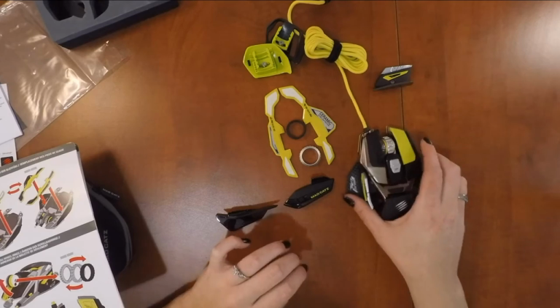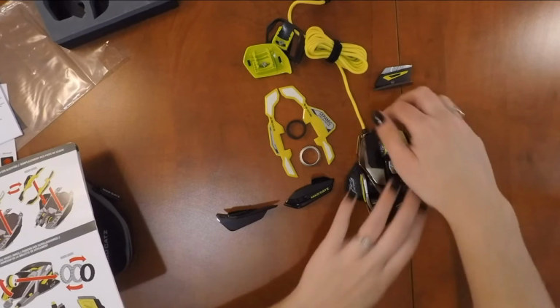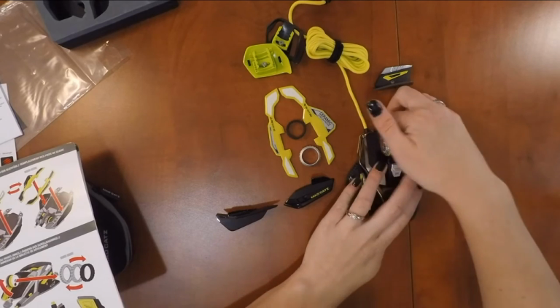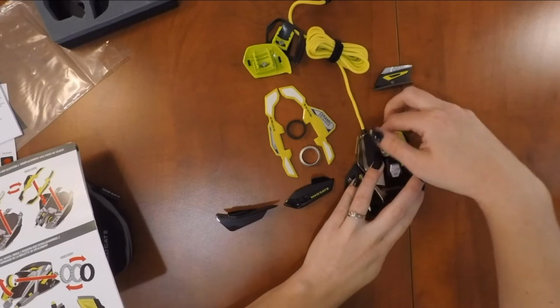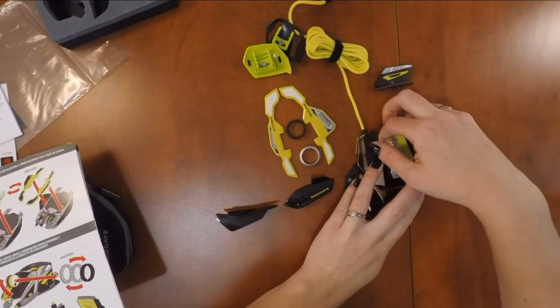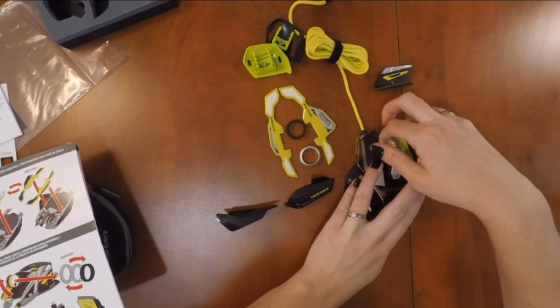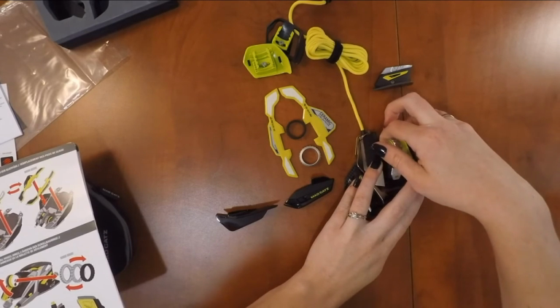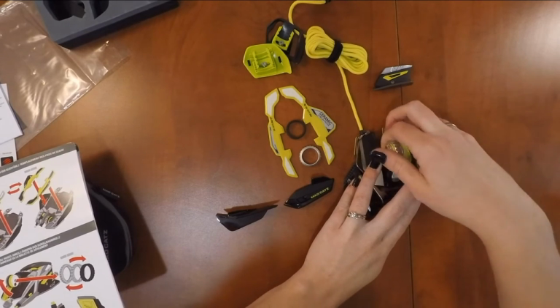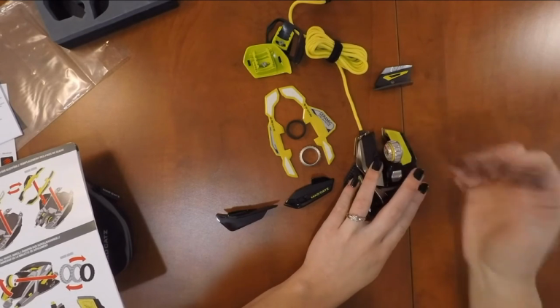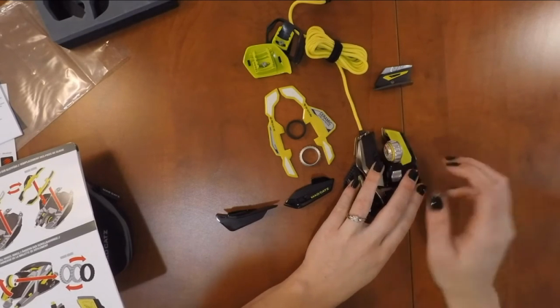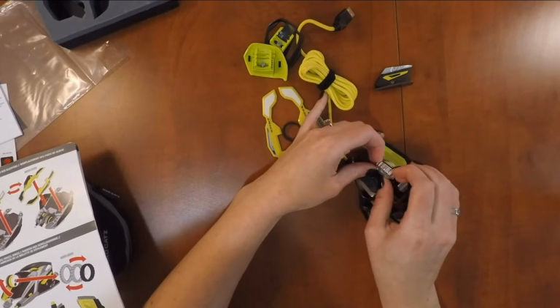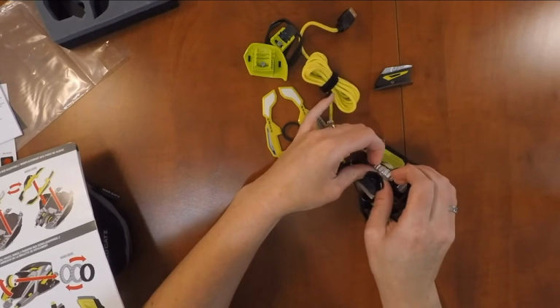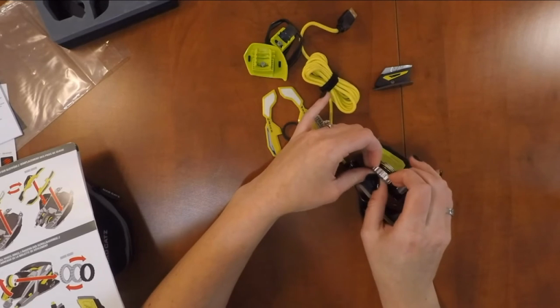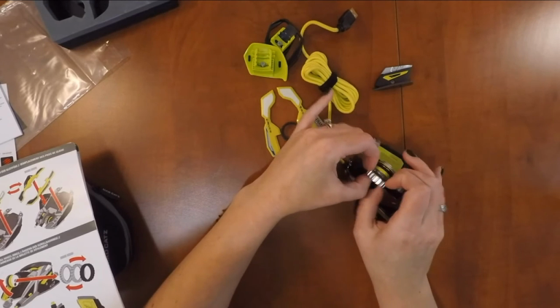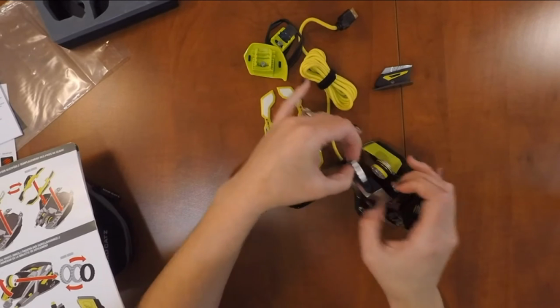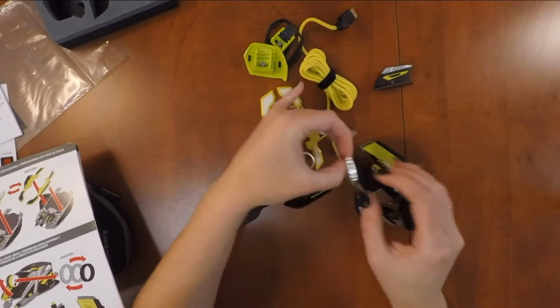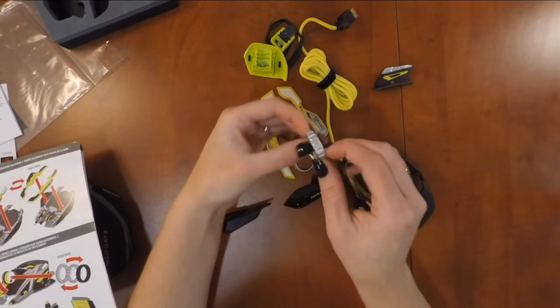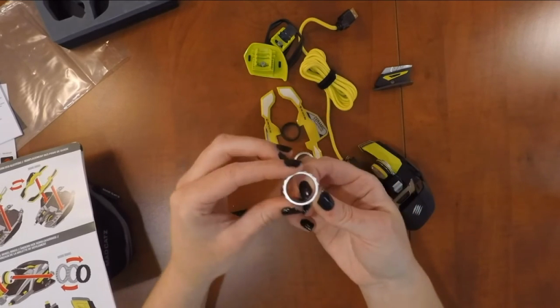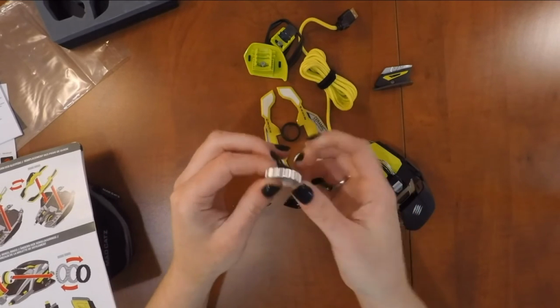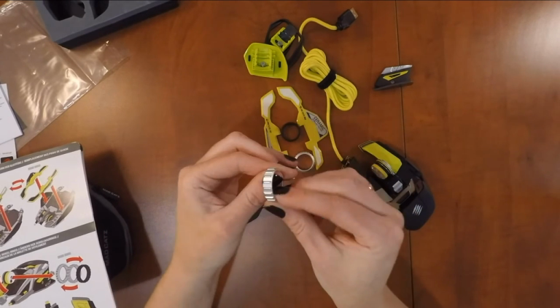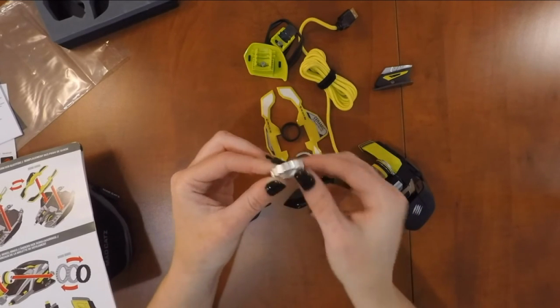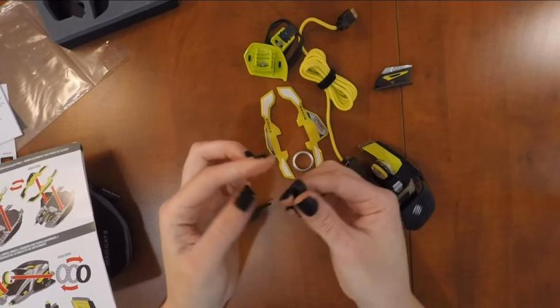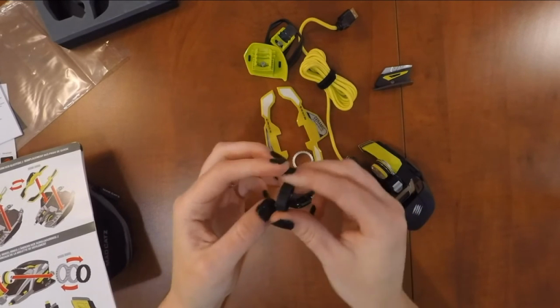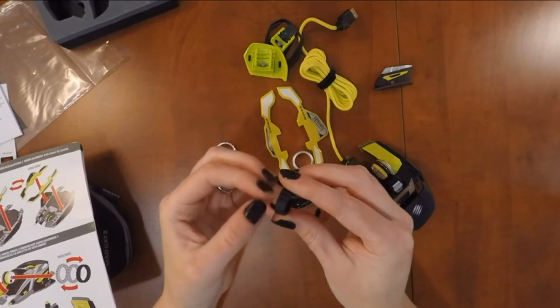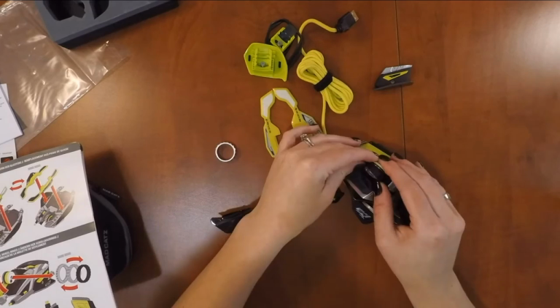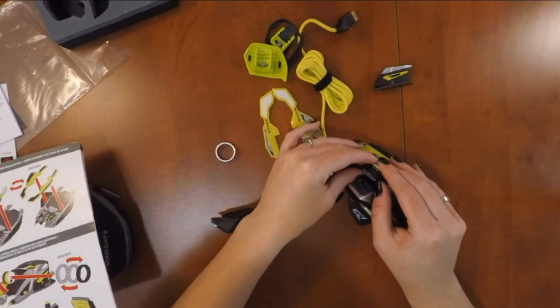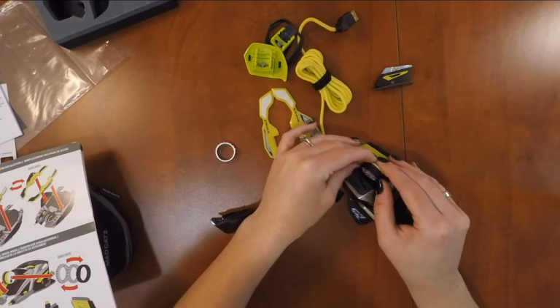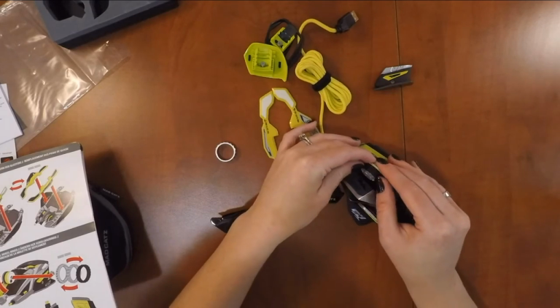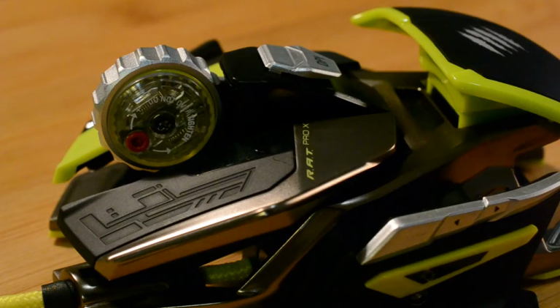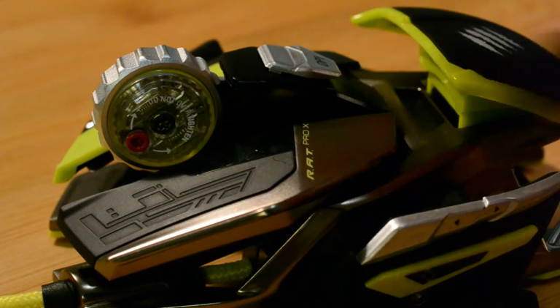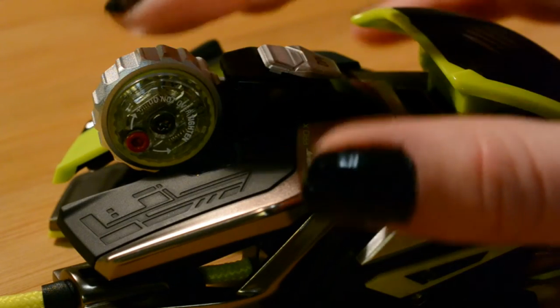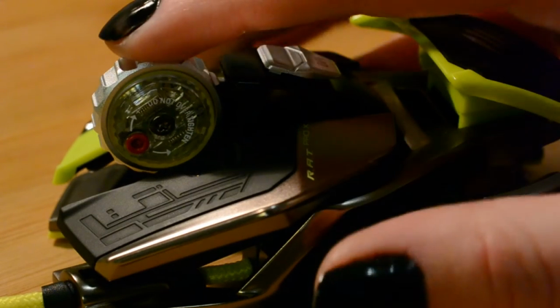Let's look at the scroll wheel. To change it, you can snap the wheel up. The scroll wheel bands slide on and off from the side. There are three that come with the Rat Pro X — two metal with different sized teeth, and one rubber wheel. Snap it back down to lock it into place.